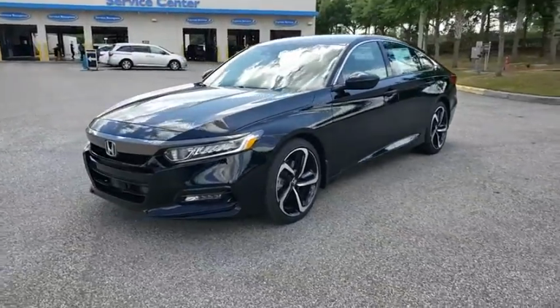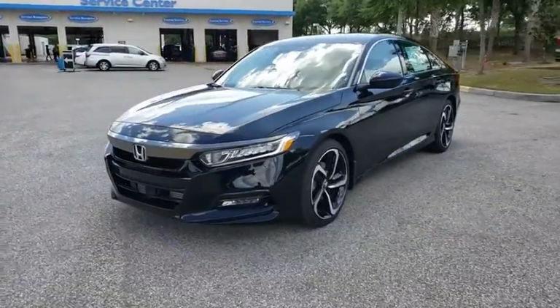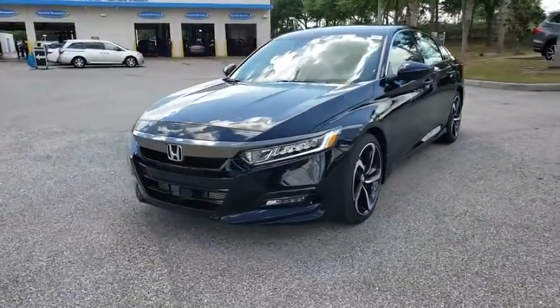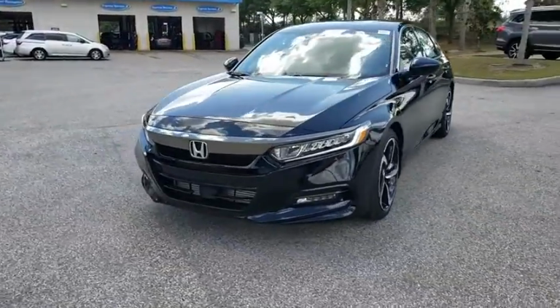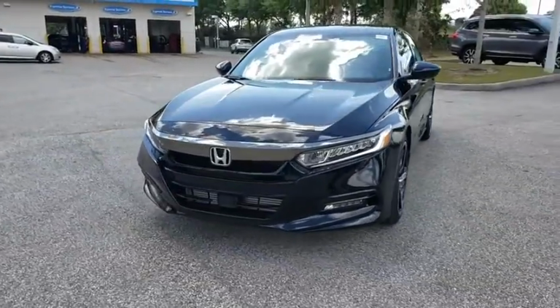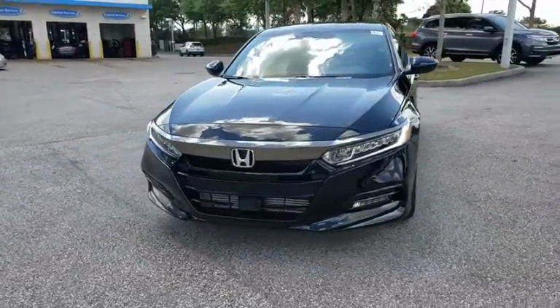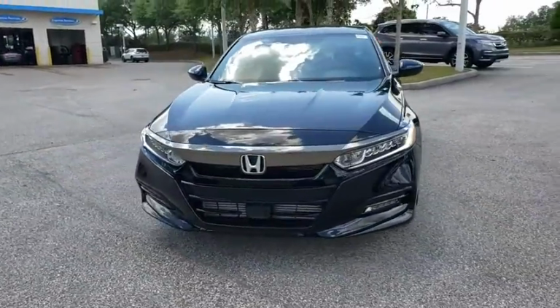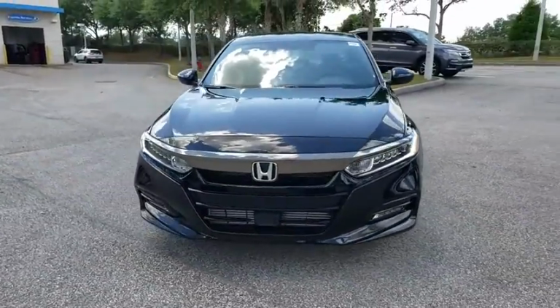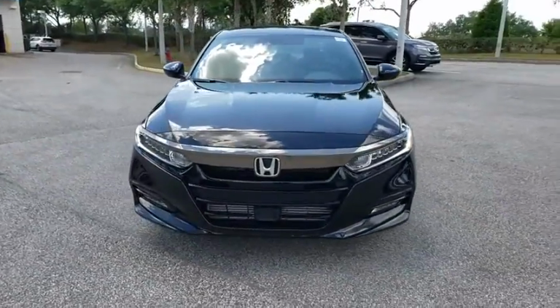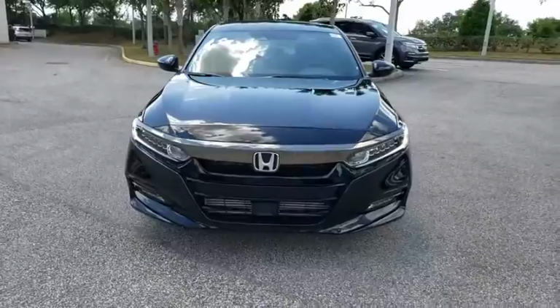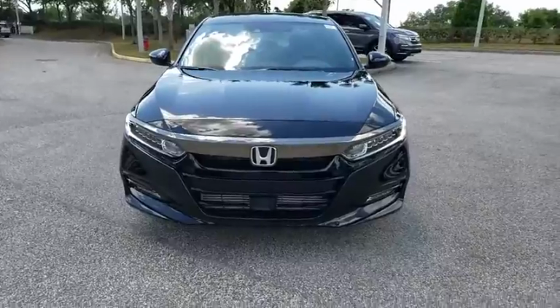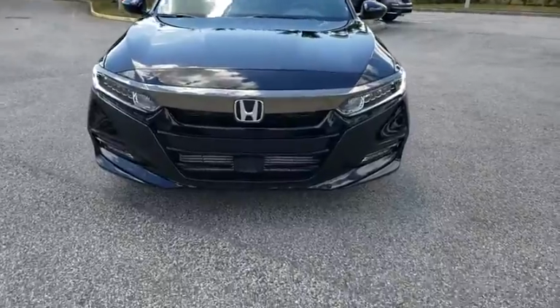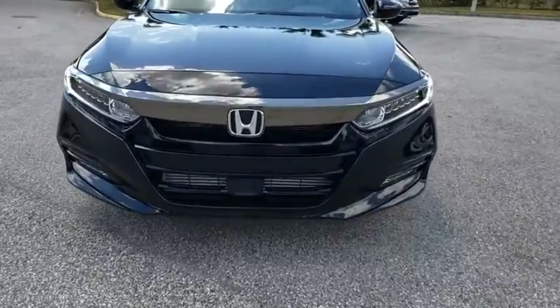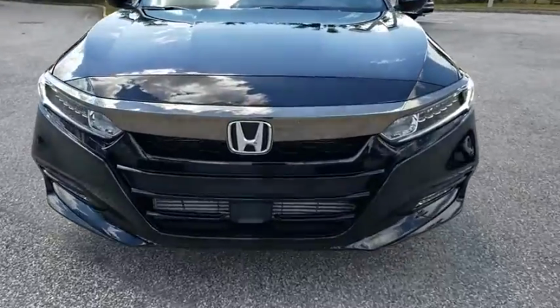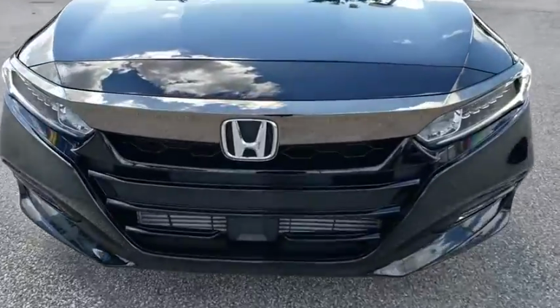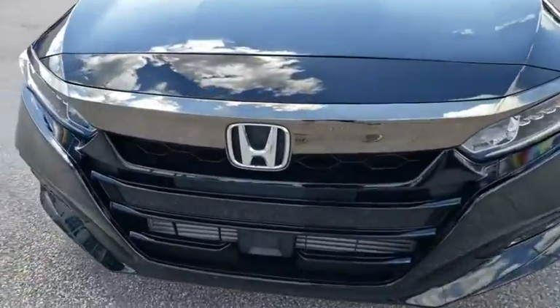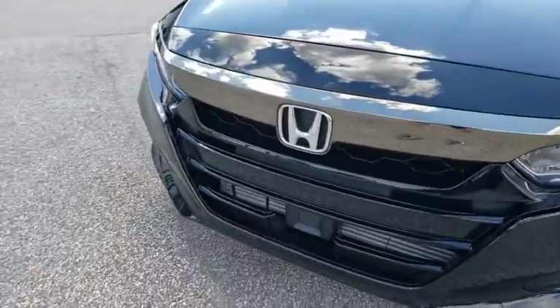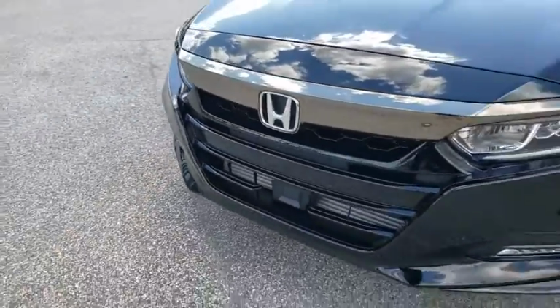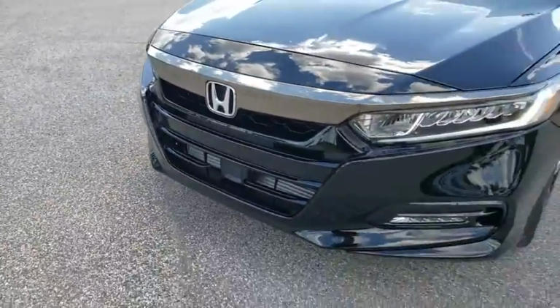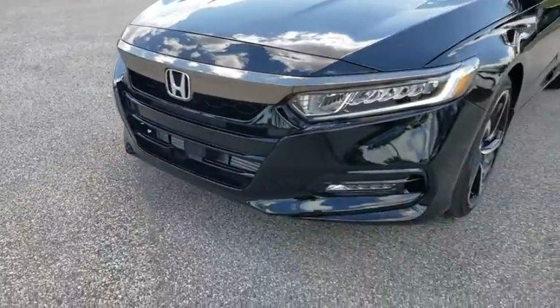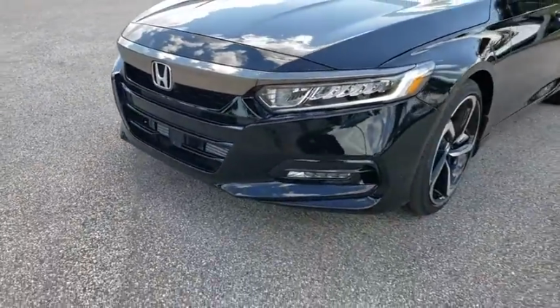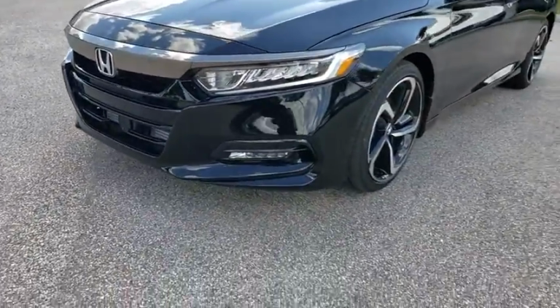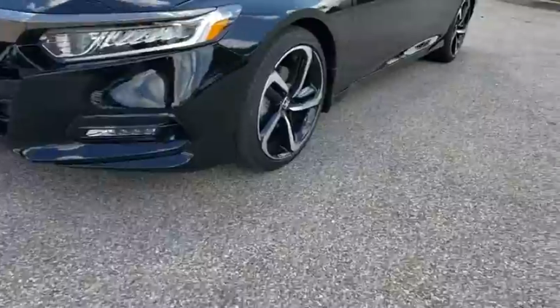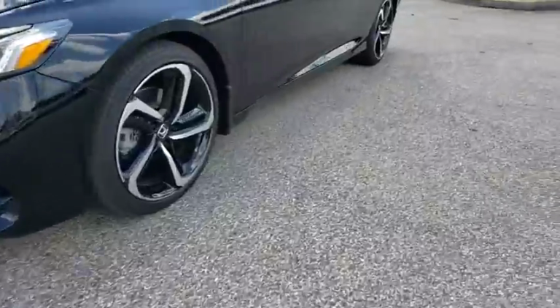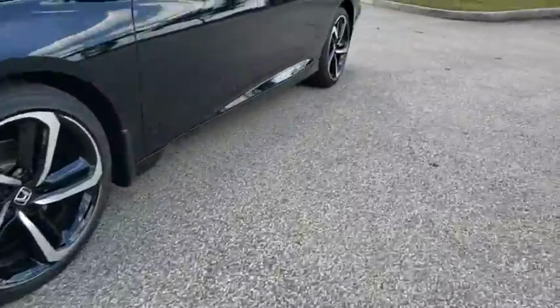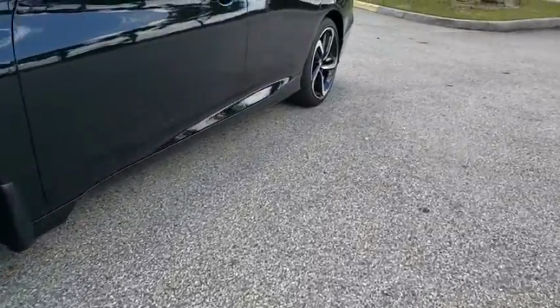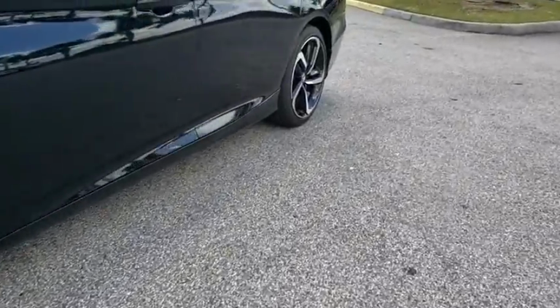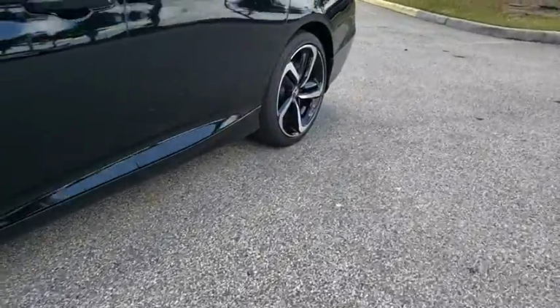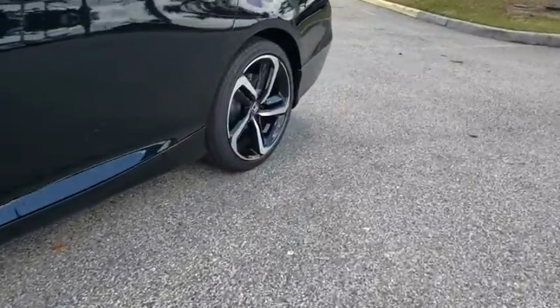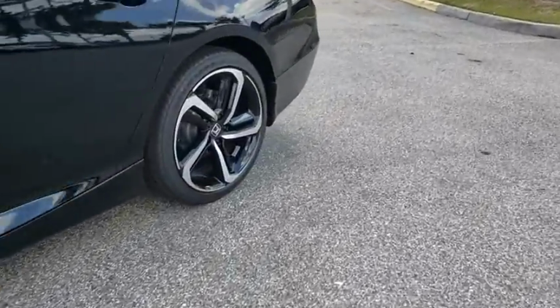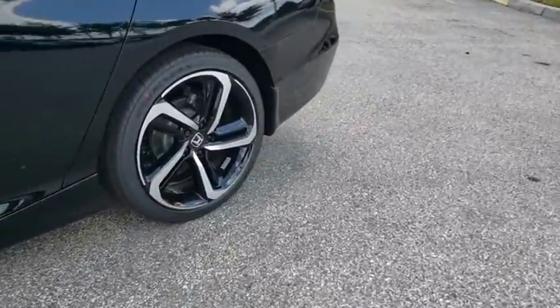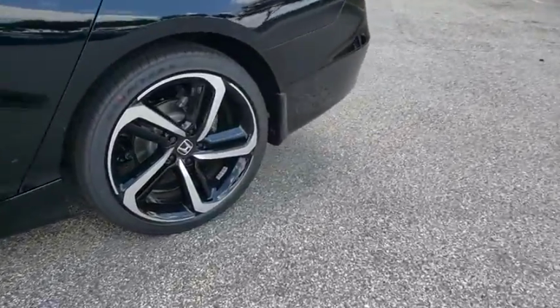Leather wrapped steering wheel, power steering, adjustable steering wheel, four-wheel disc brakes, keyless start, cruise control, aluminum wheels, floor mats, rear defrost, AM FM stereo radio, climate control.